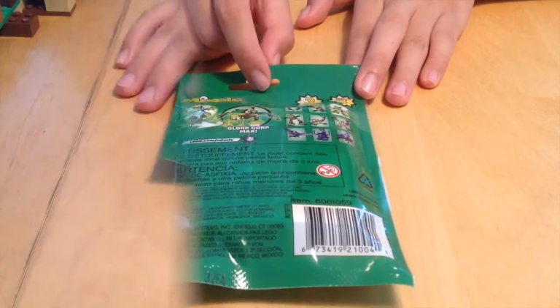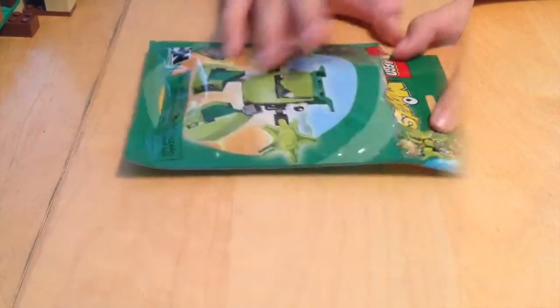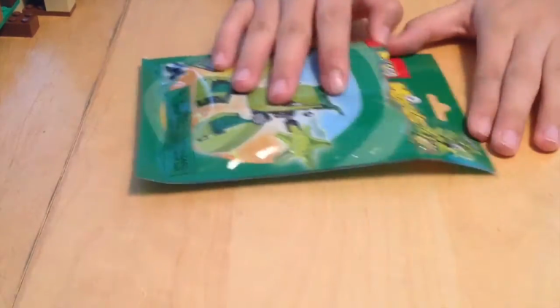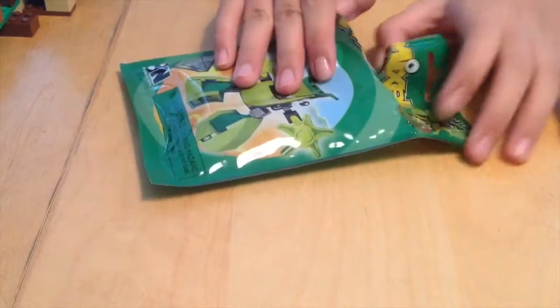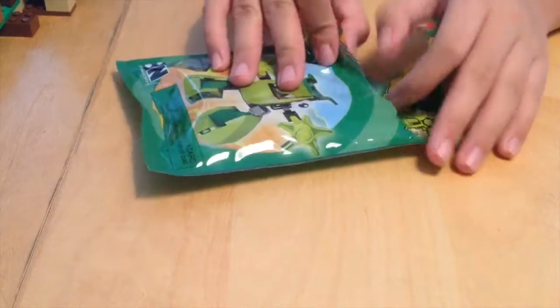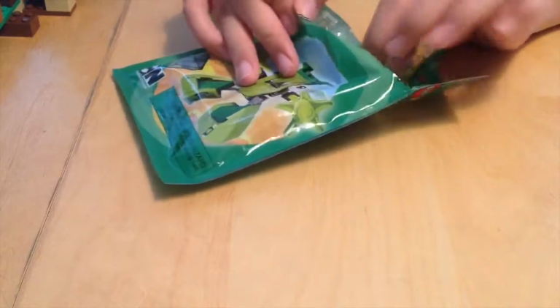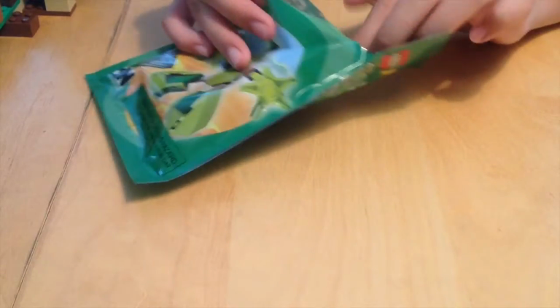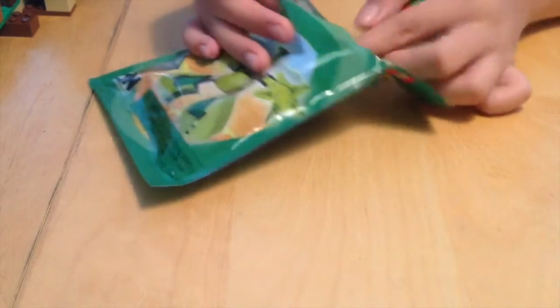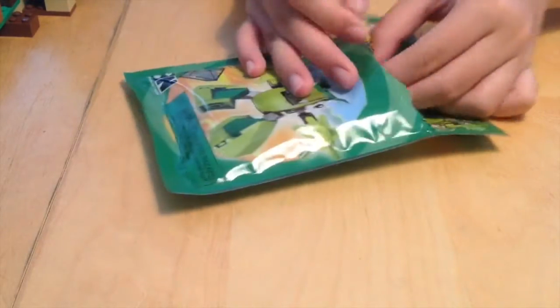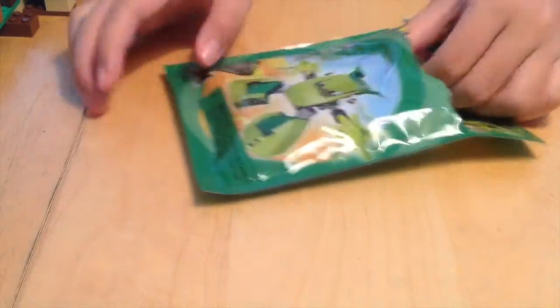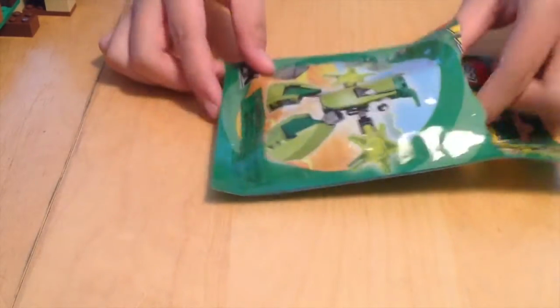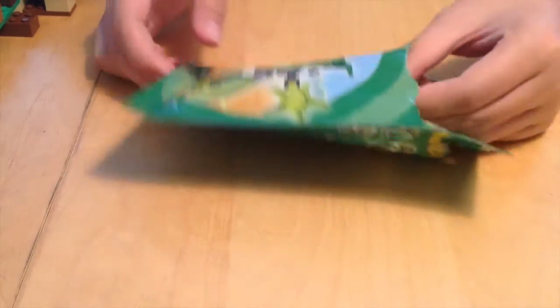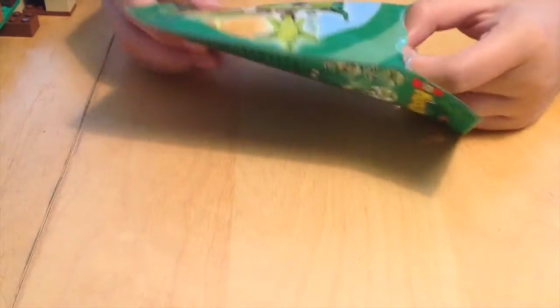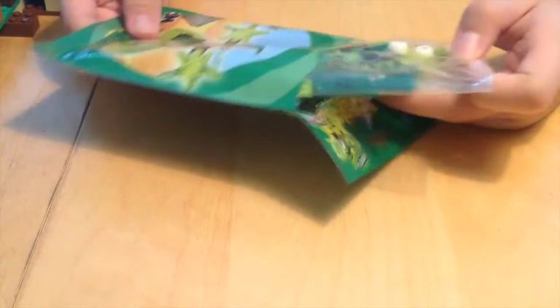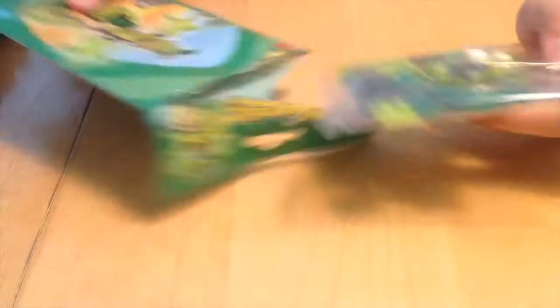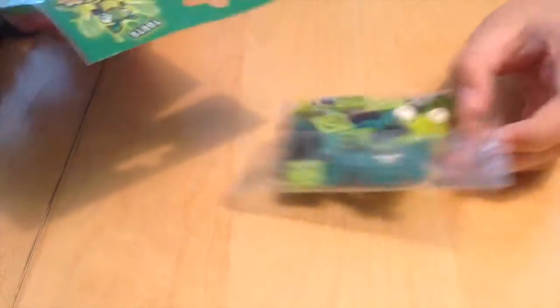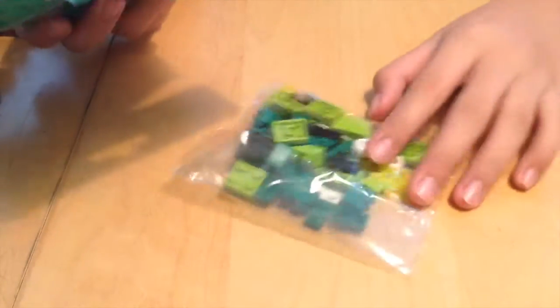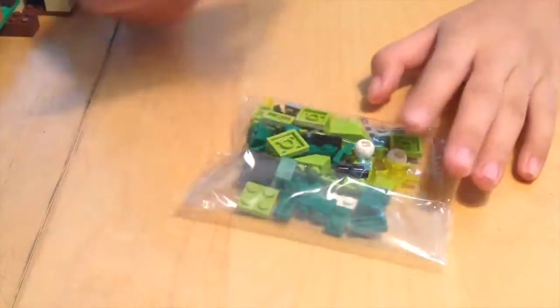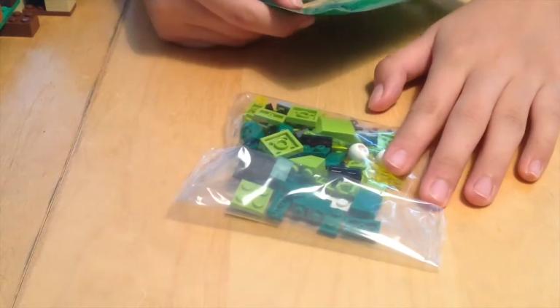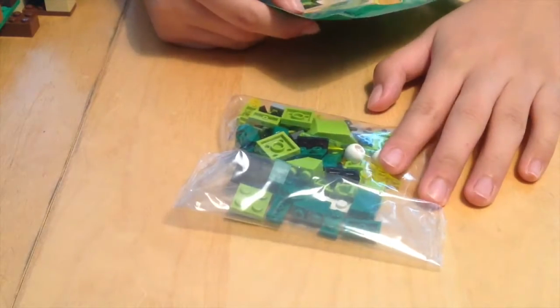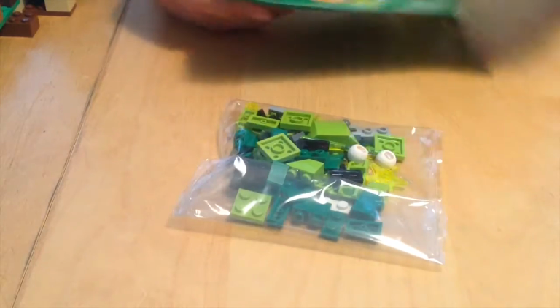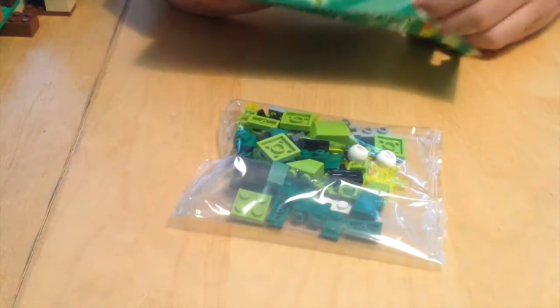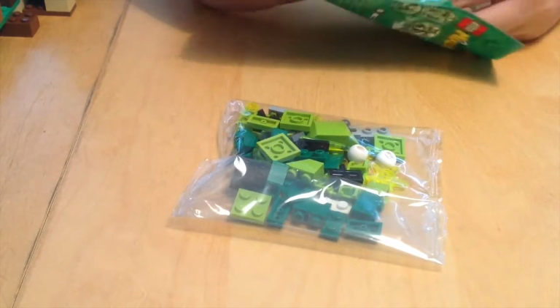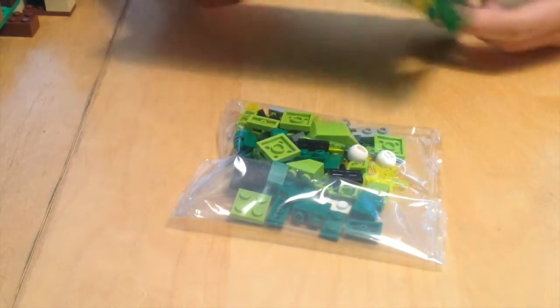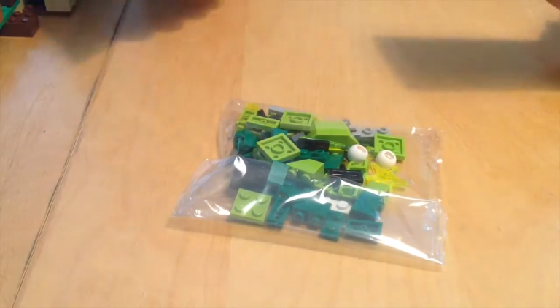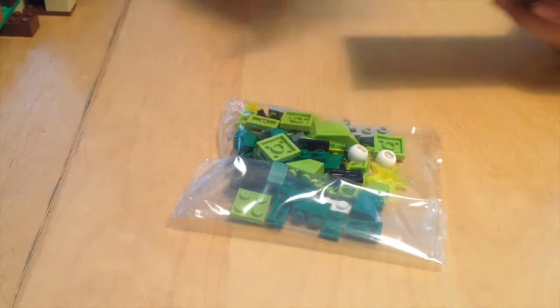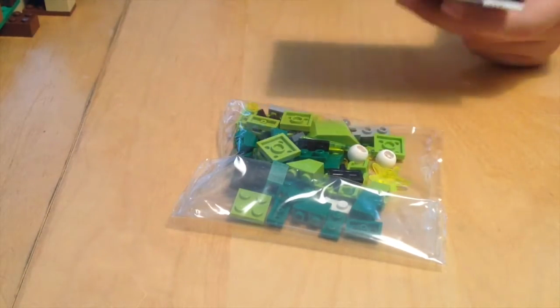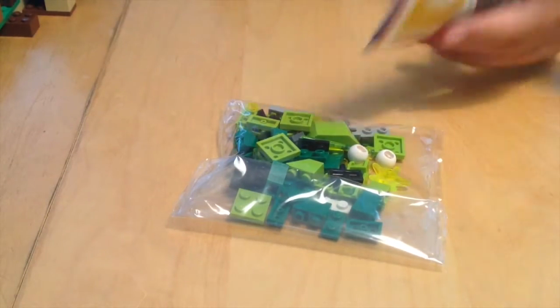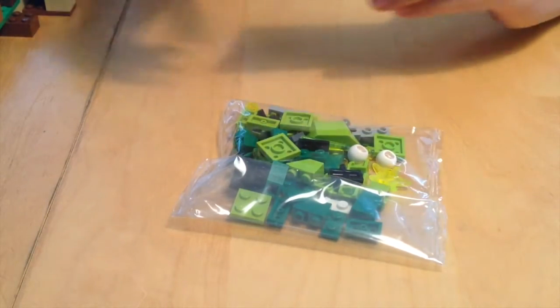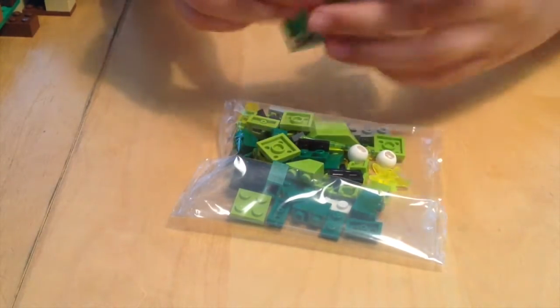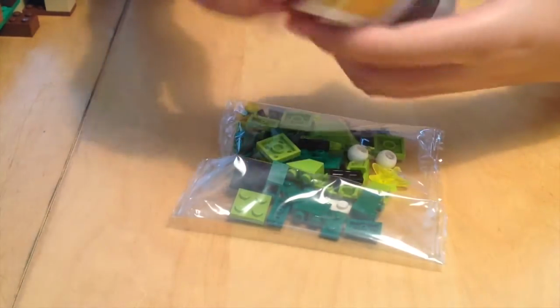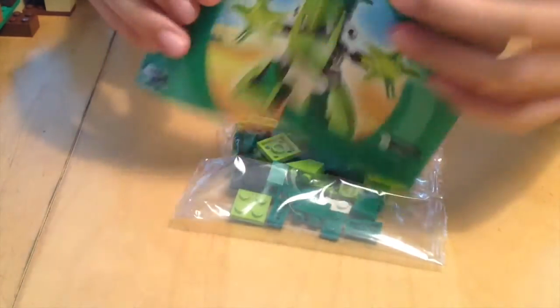We're back. I have cut this open and I just want to show you guys what's inside. So we have a pack of Legos and the instructions booklet!